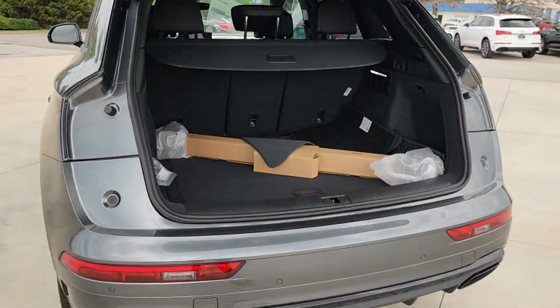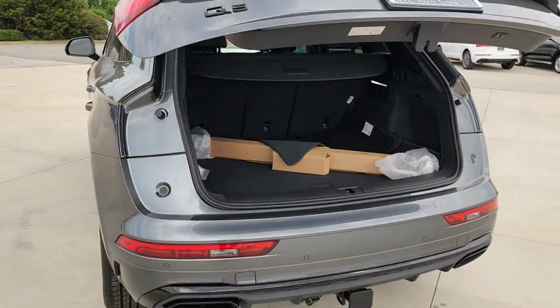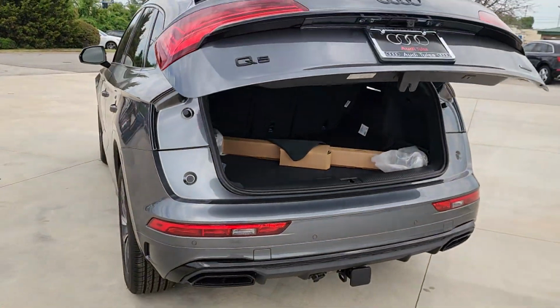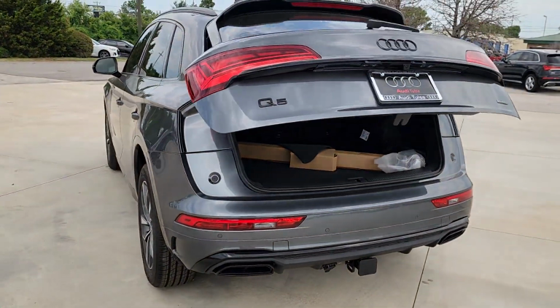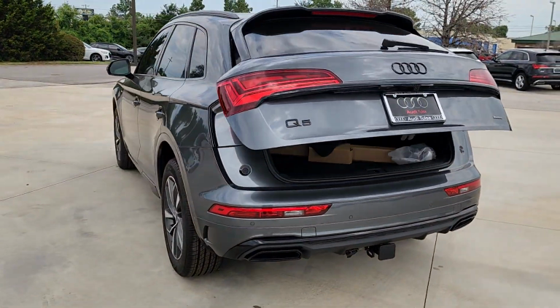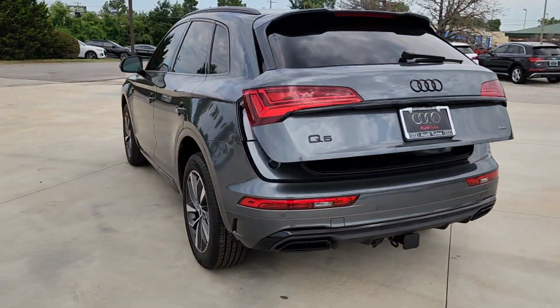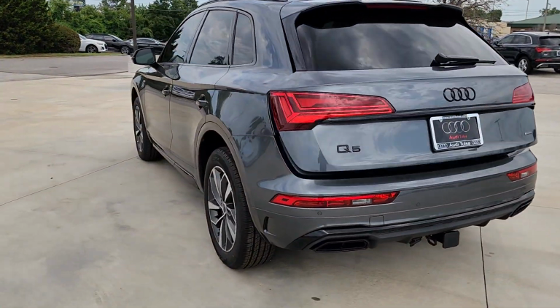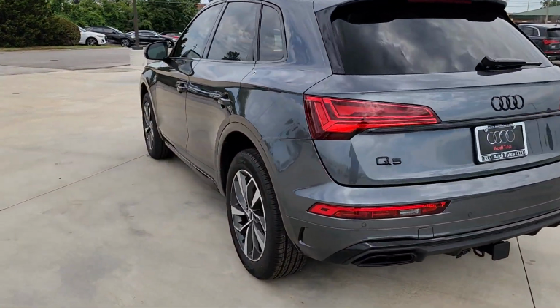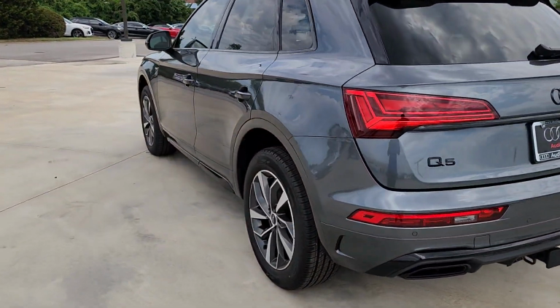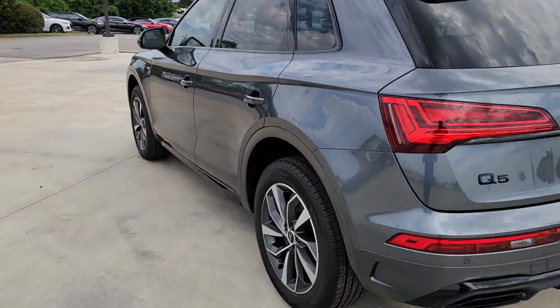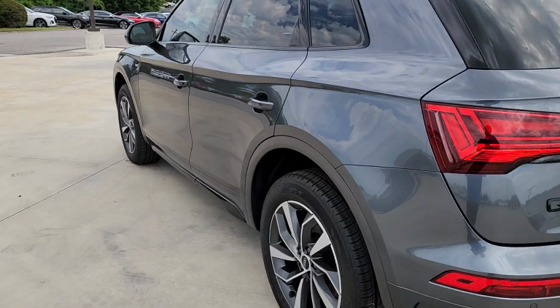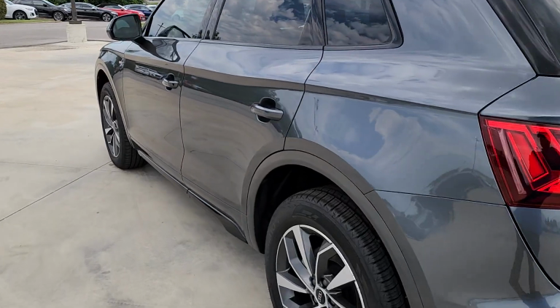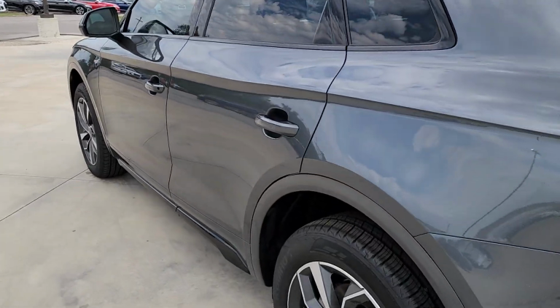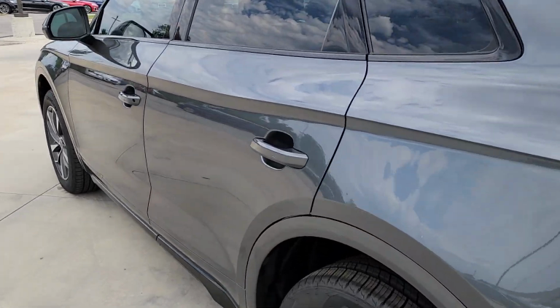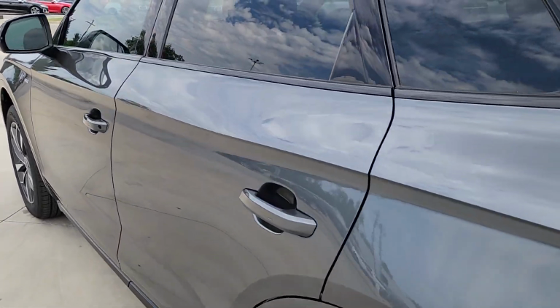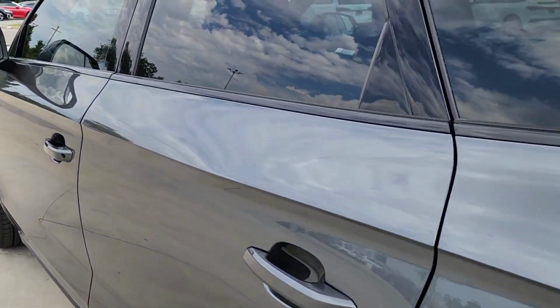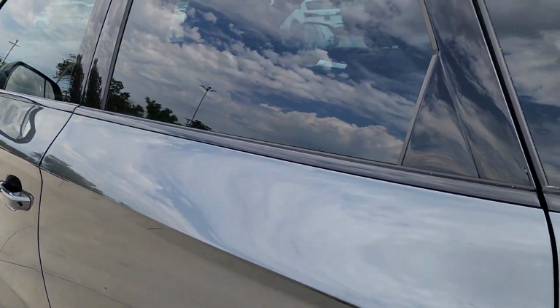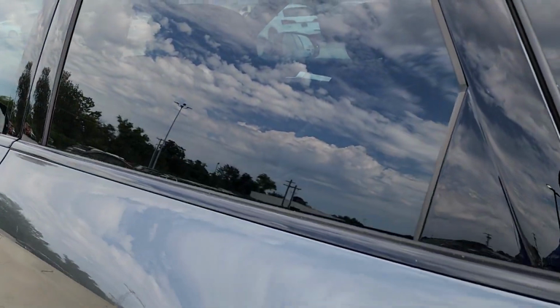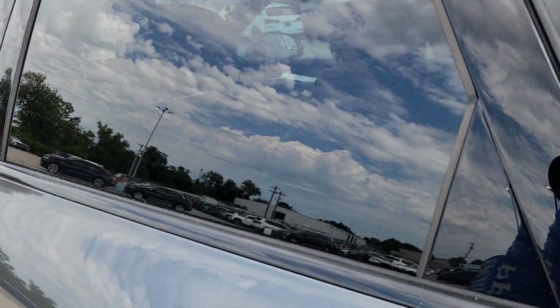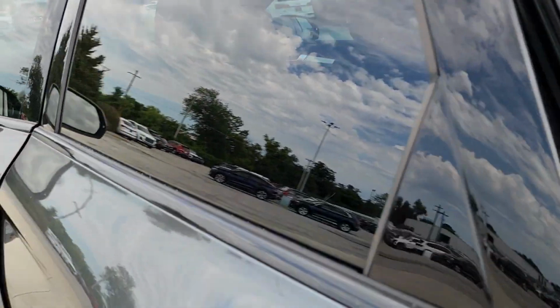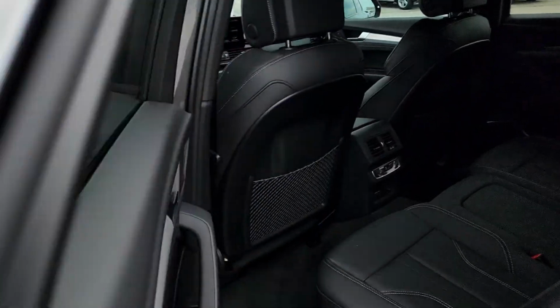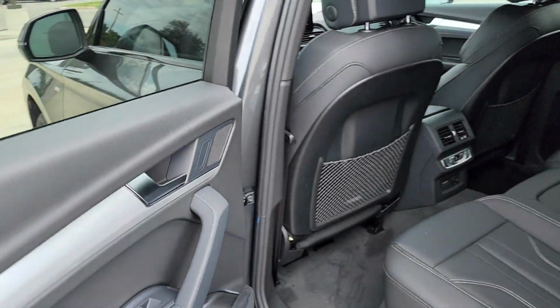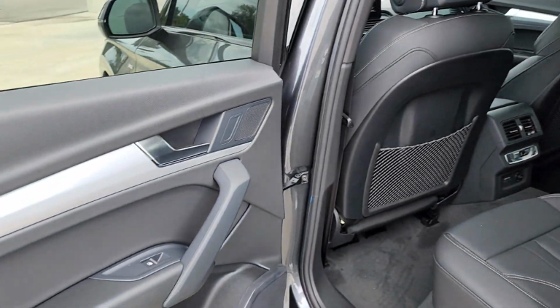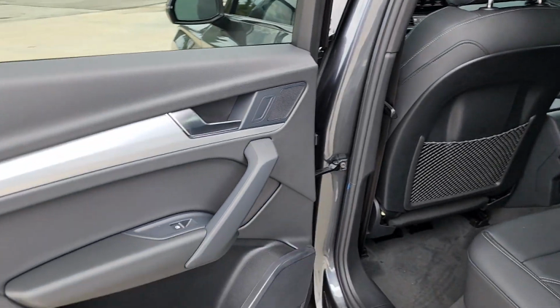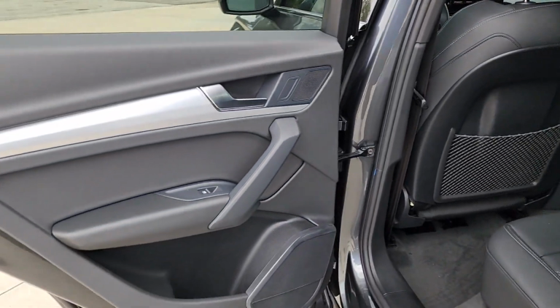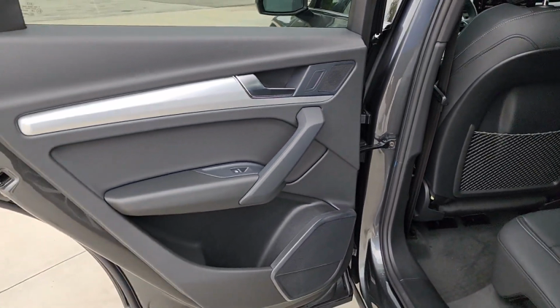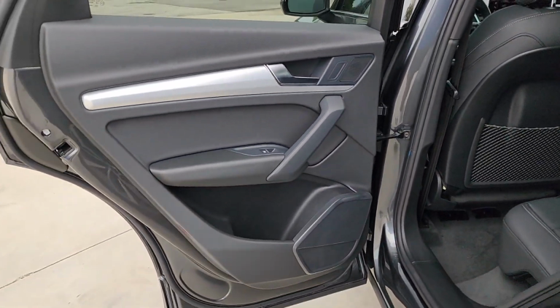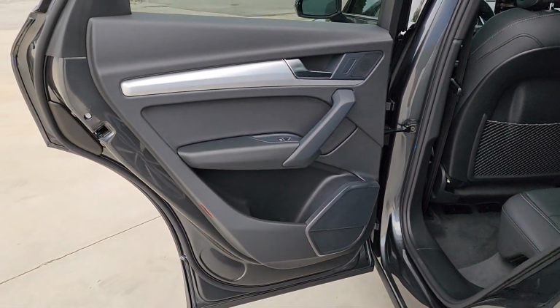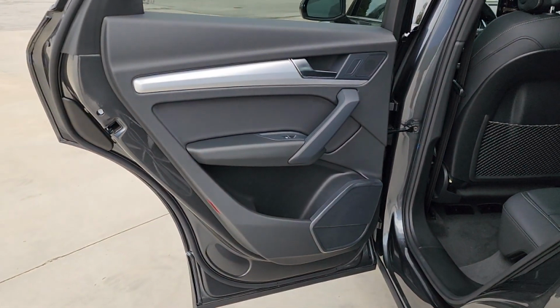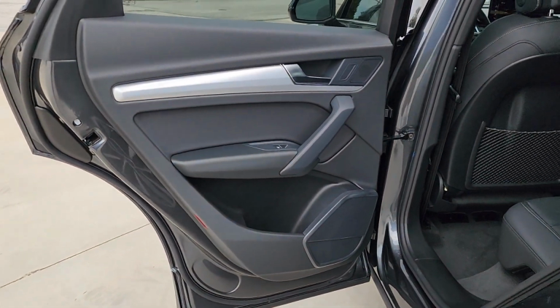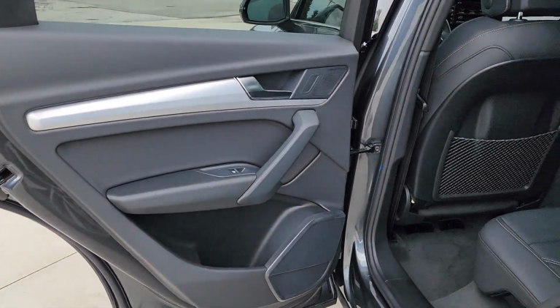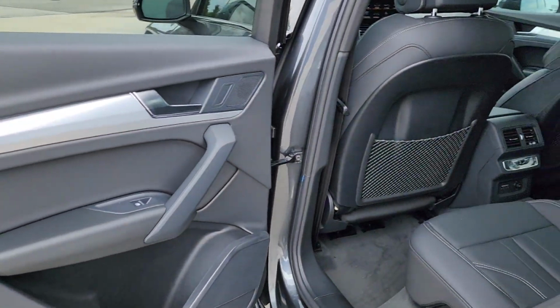Refined style meets can-do capability in this captivating Q5. See for yourself when you take it out for a test drive. Our professional staff looks forward to giving you excellent service.